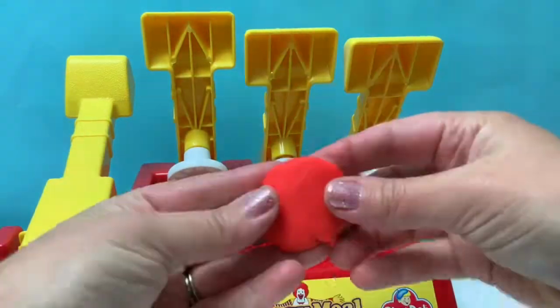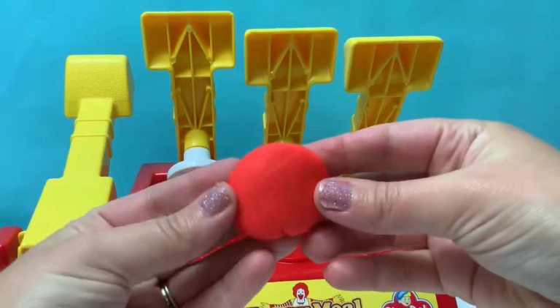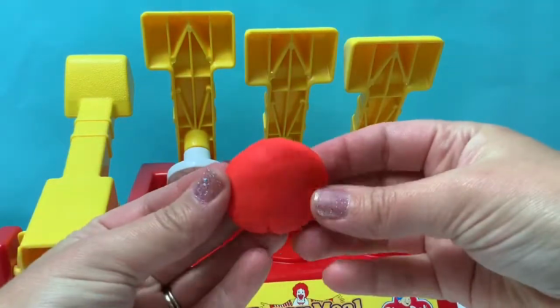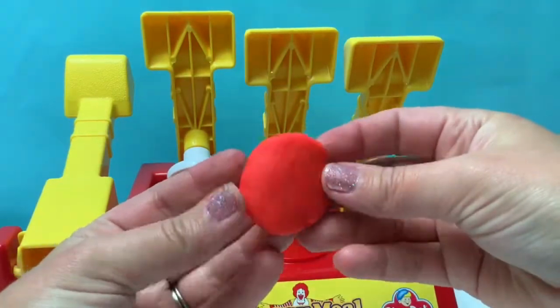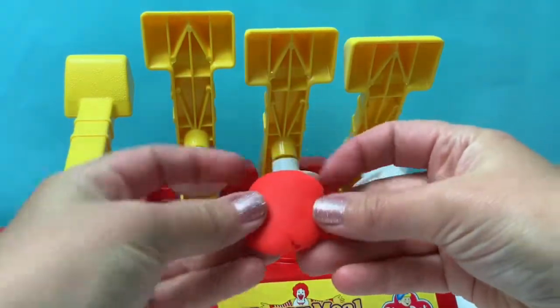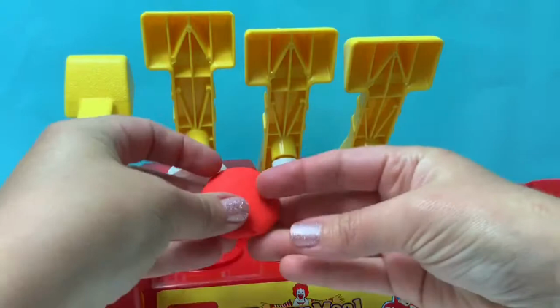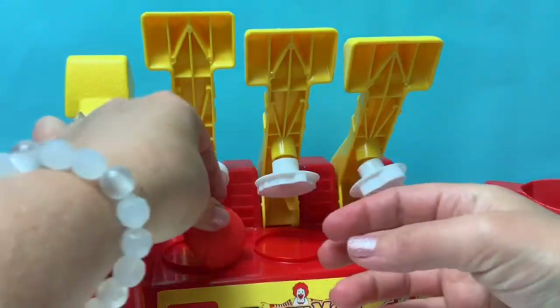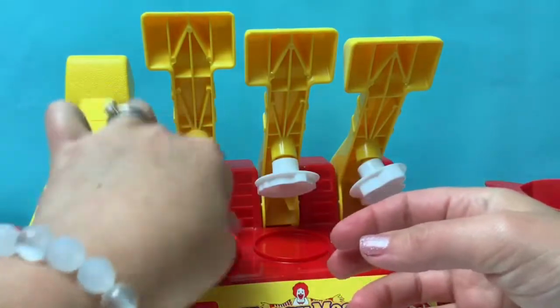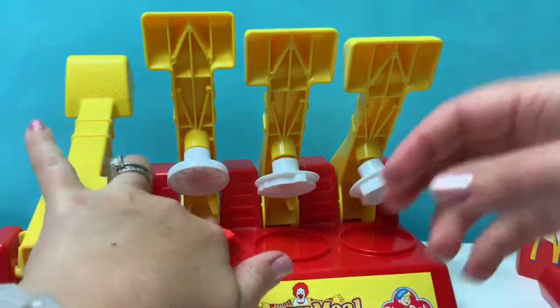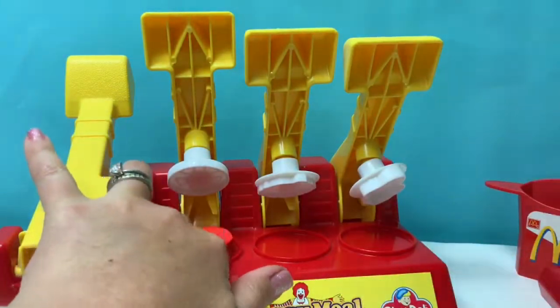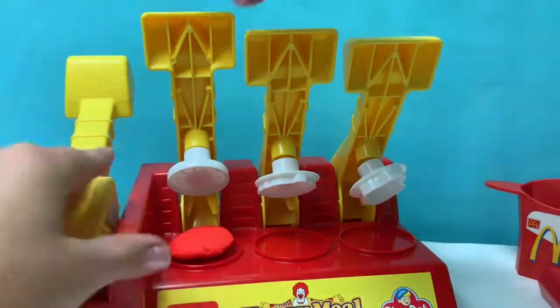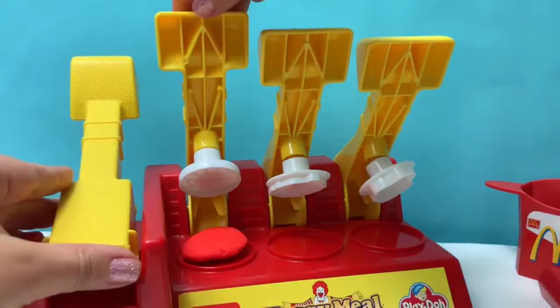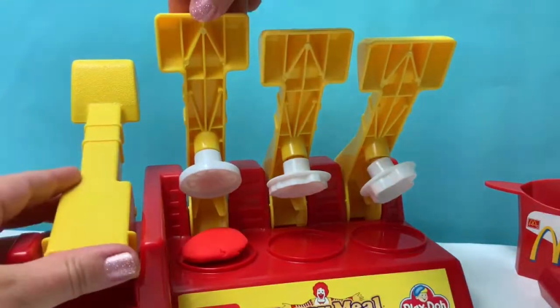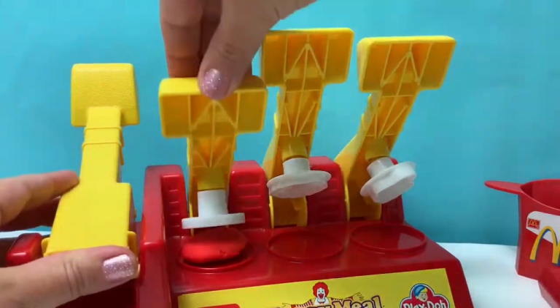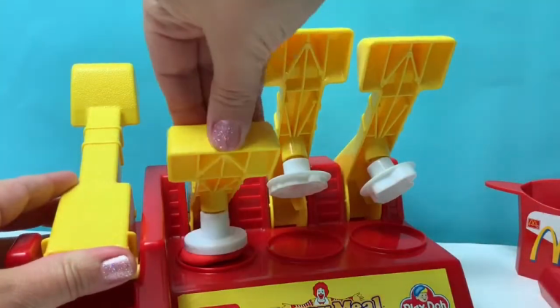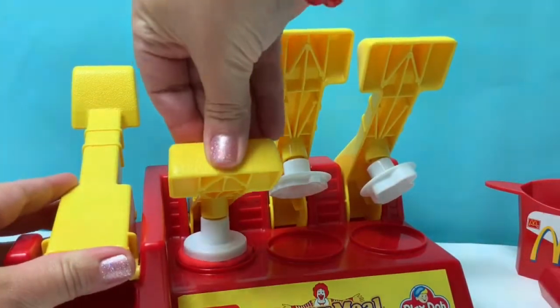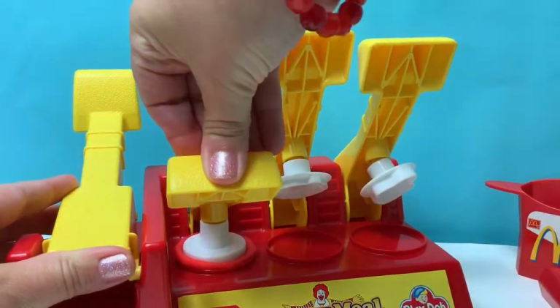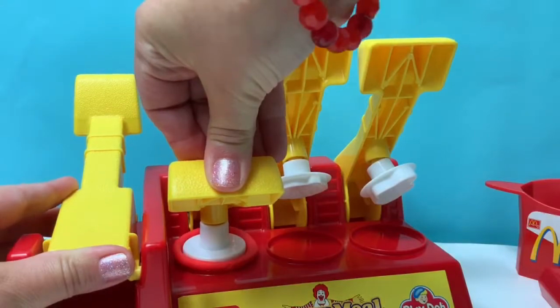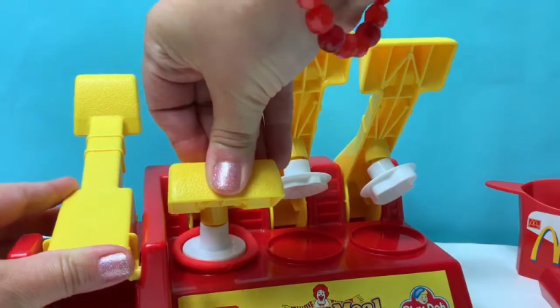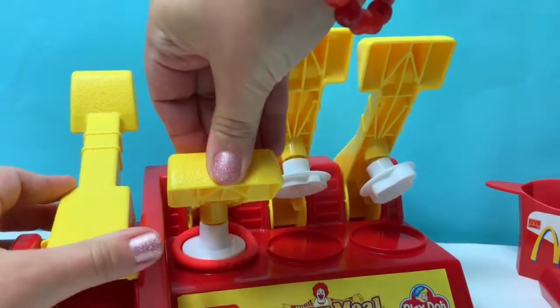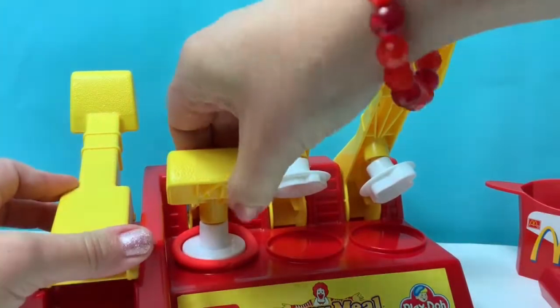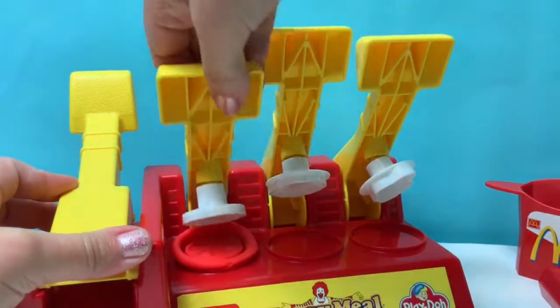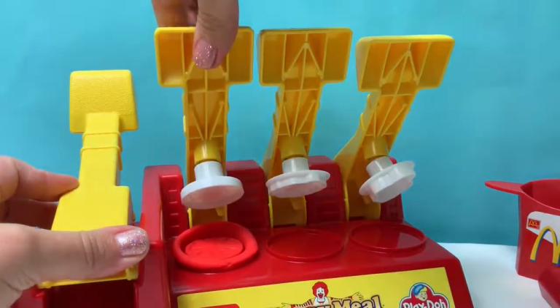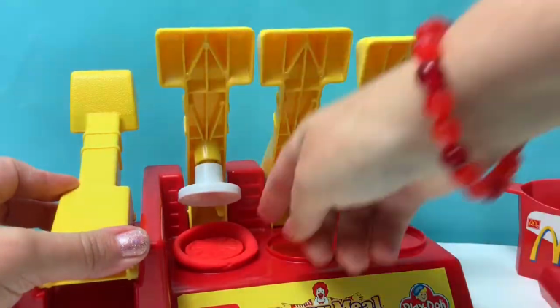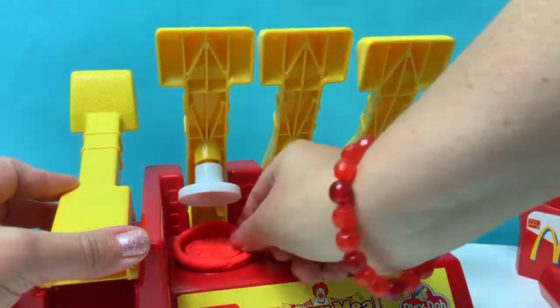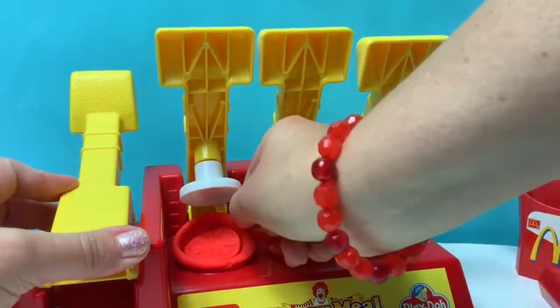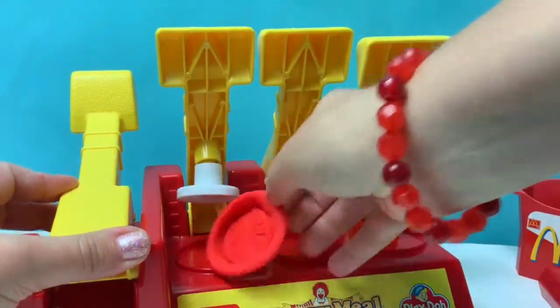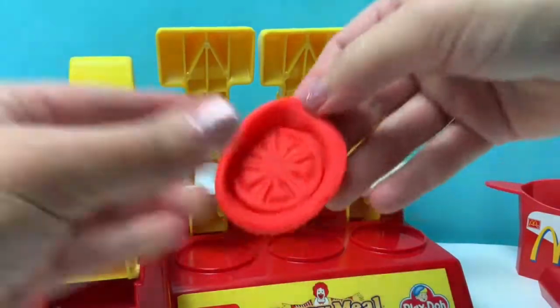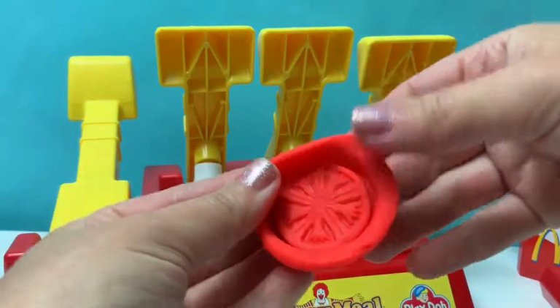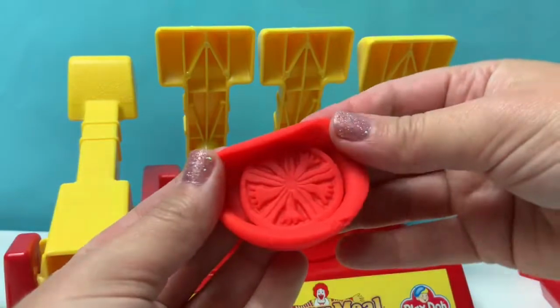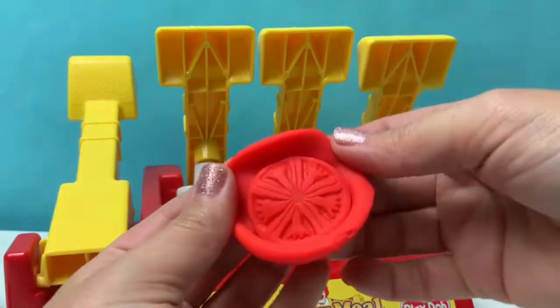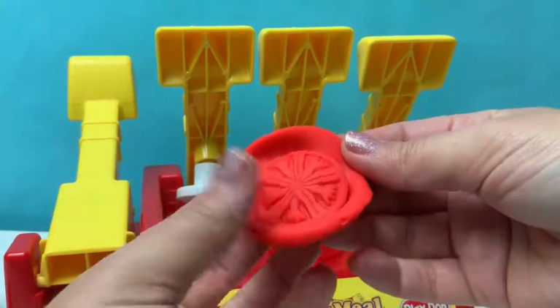Using red Play-Doh, let's make a tomato. Super awesome!